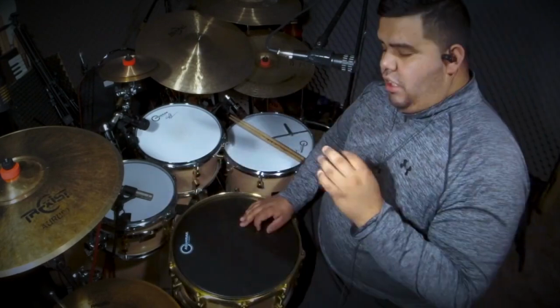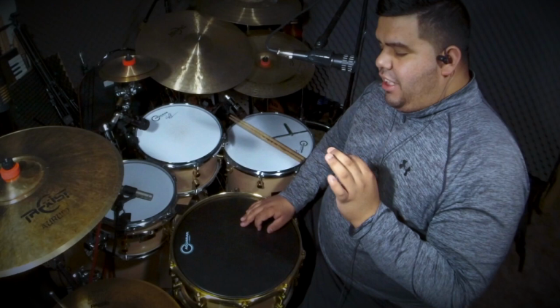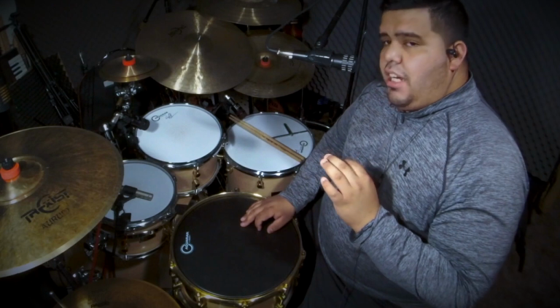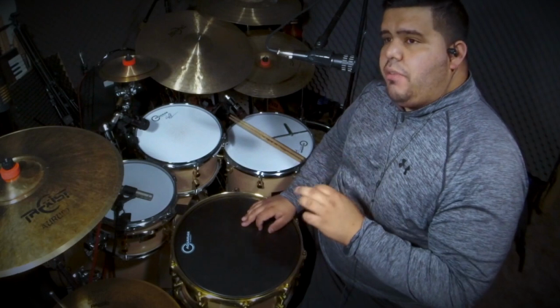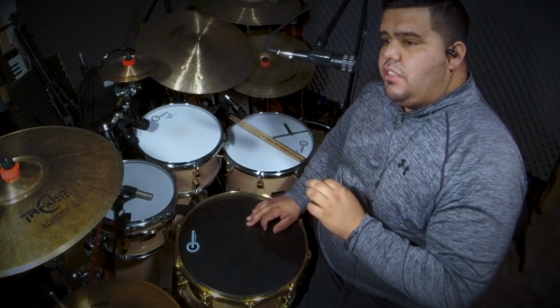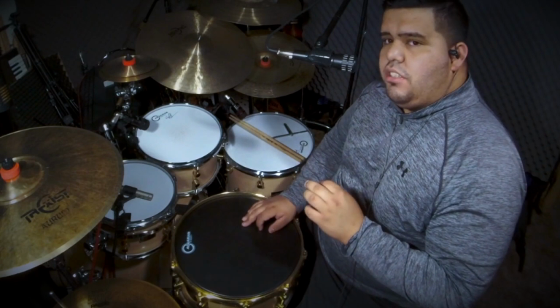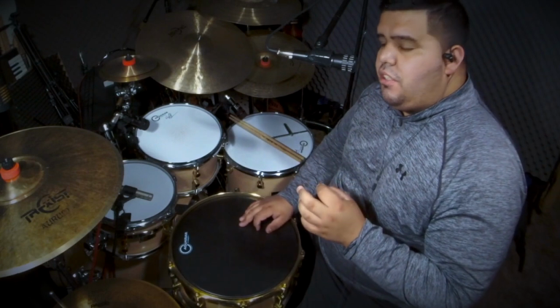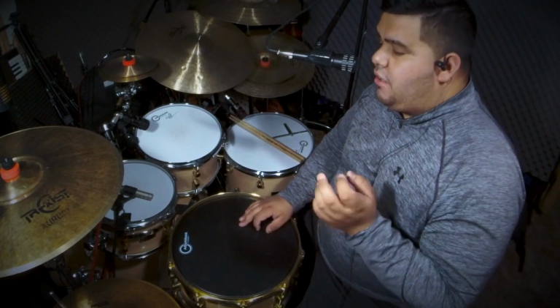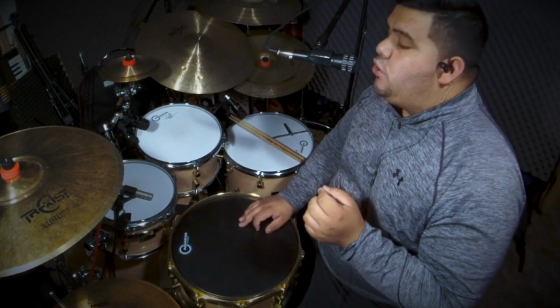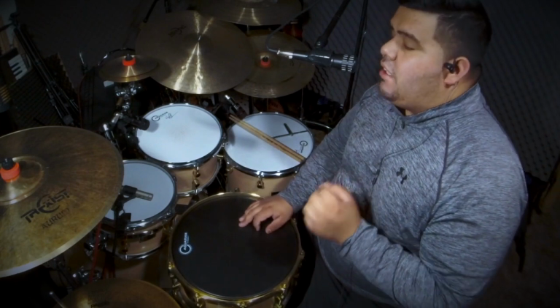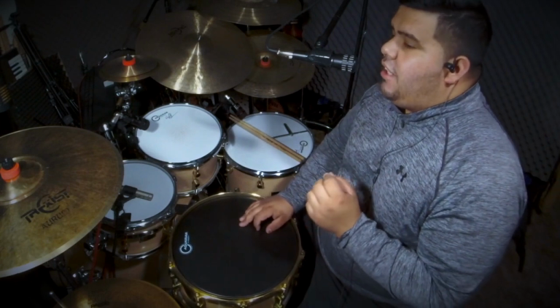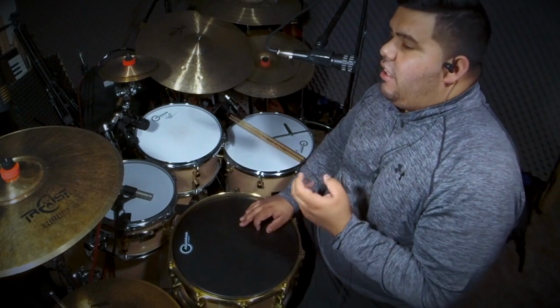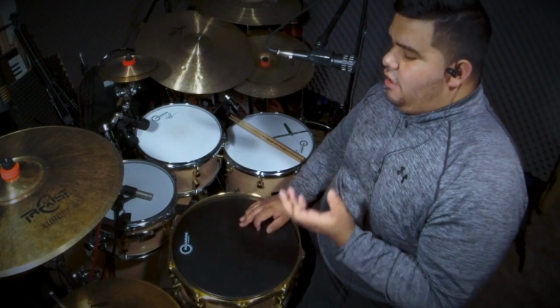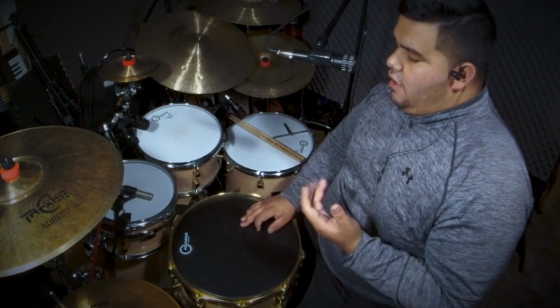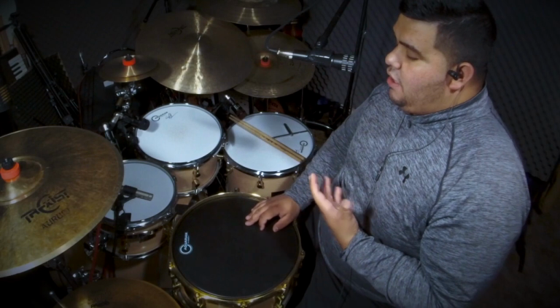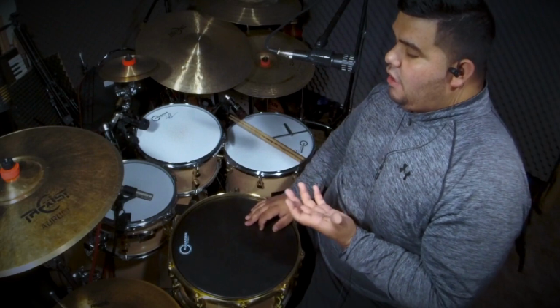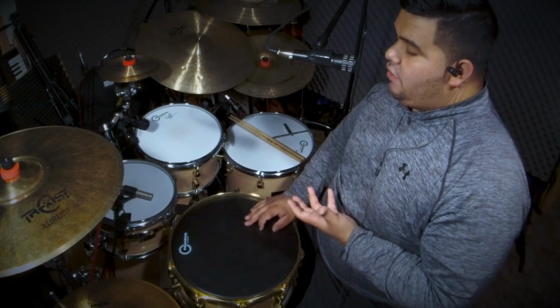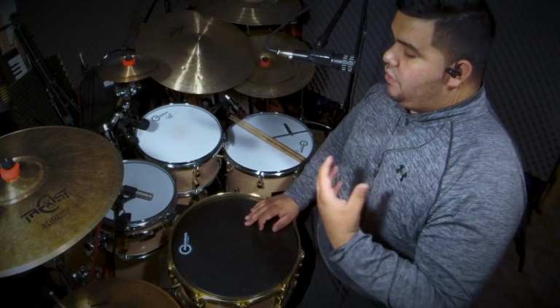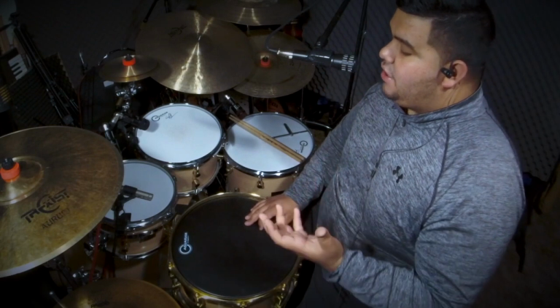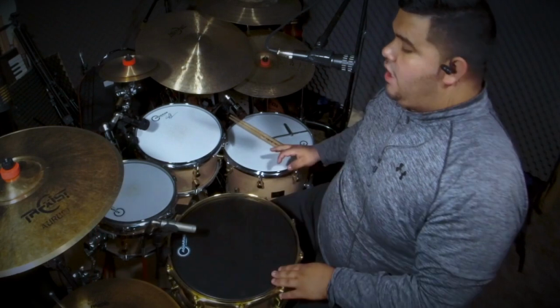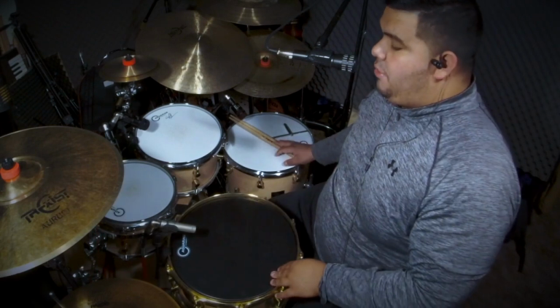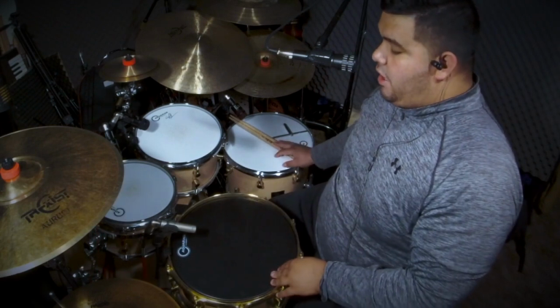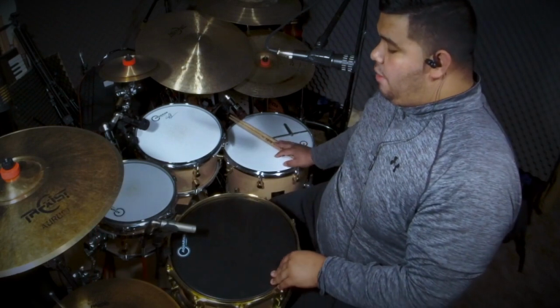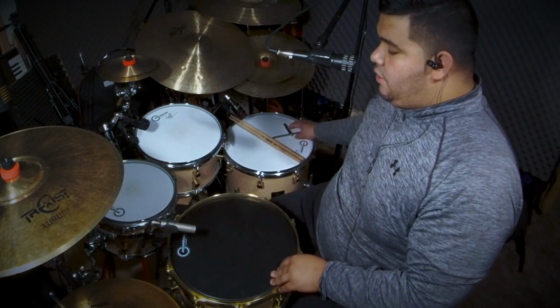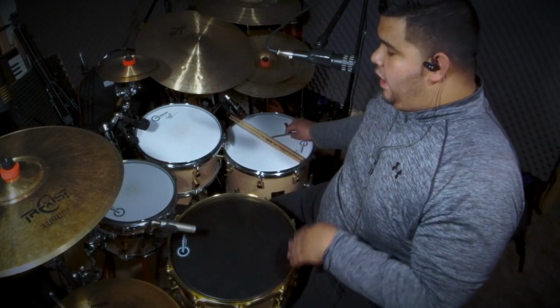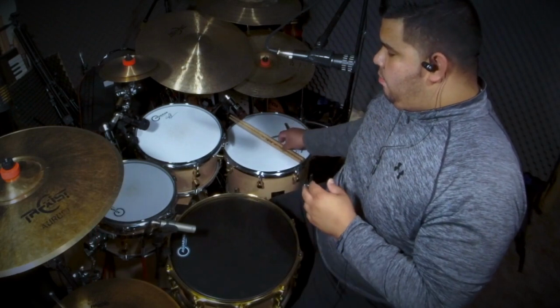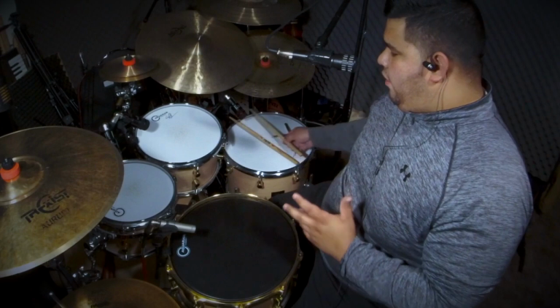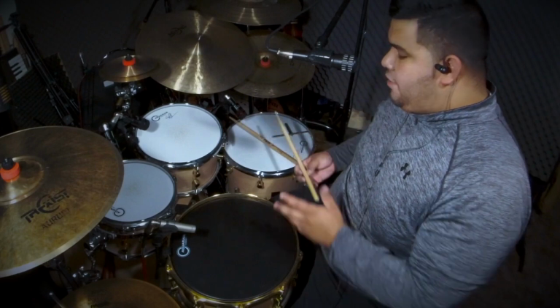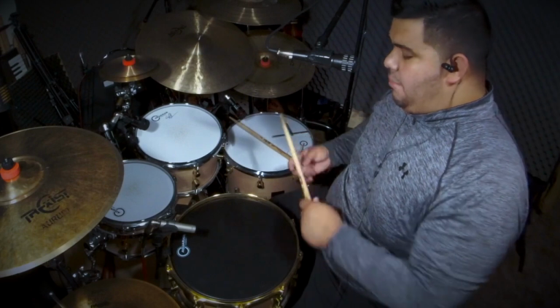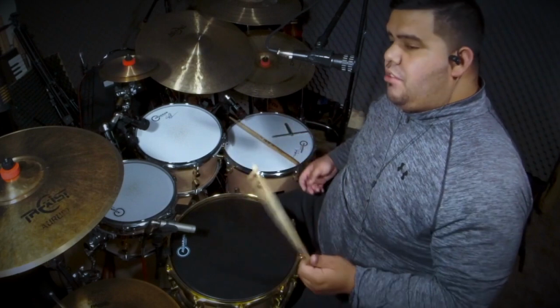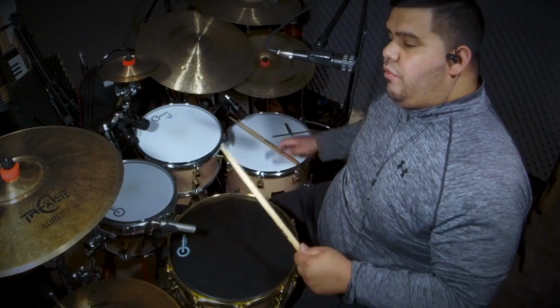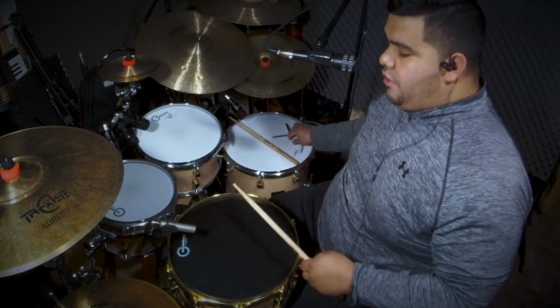On each tension rod I did three turns. What I'm going to do now is put the drum mic on it so I can start getting a sound so you guys can hear it. Now that I've got my snare mic on, I'm going to go and really fine tune it — I might have to do one more full turn.